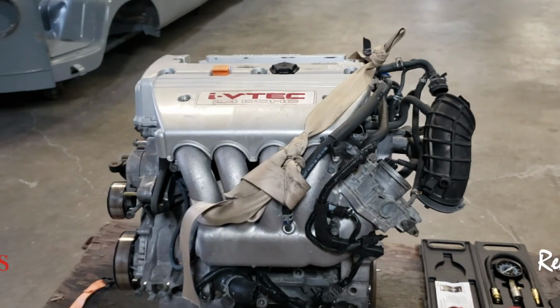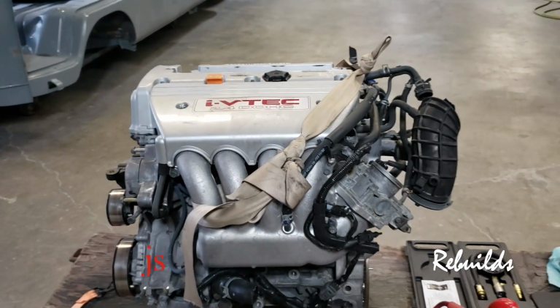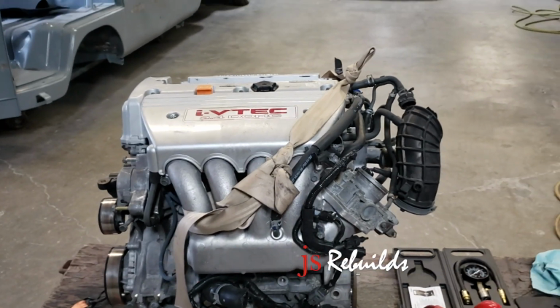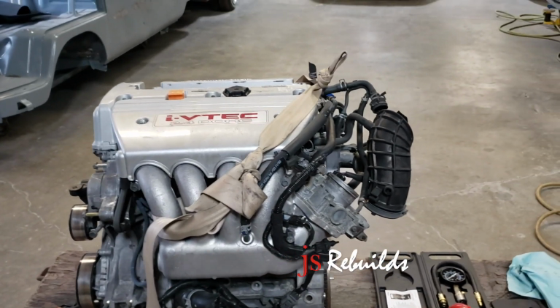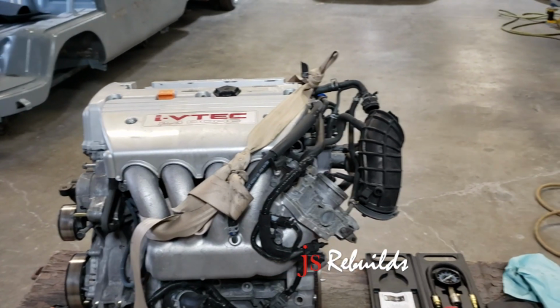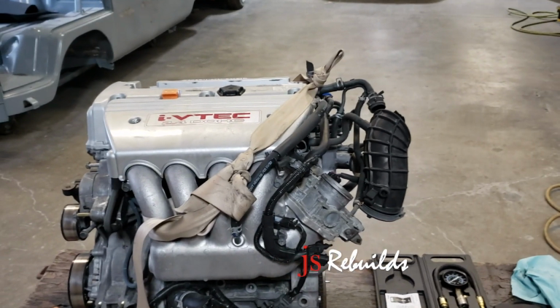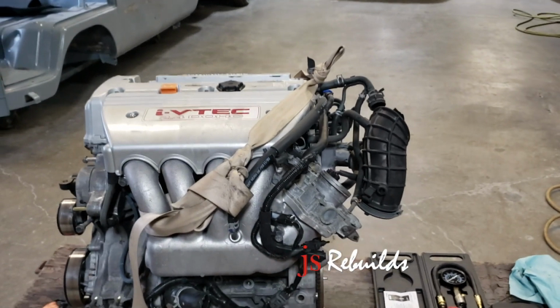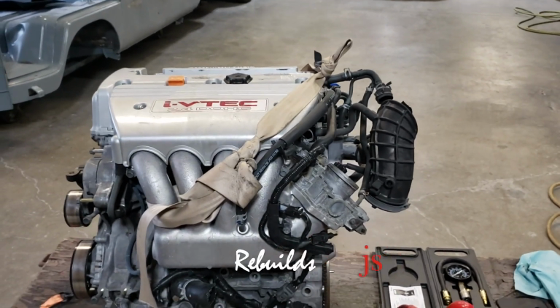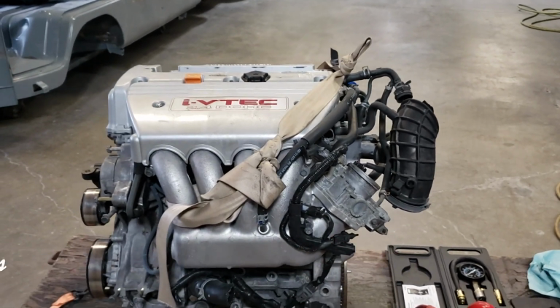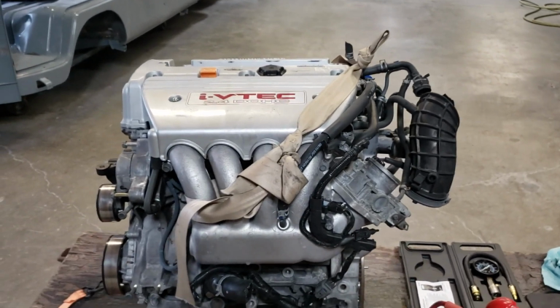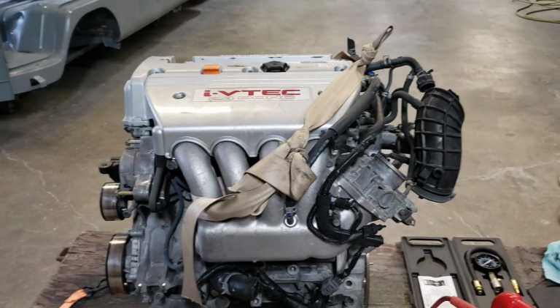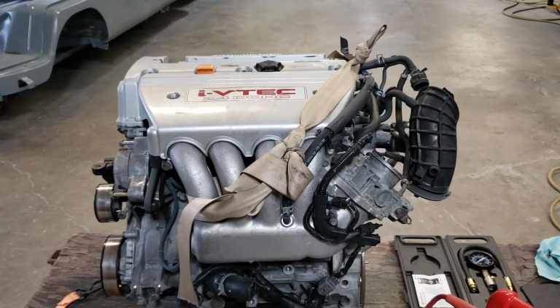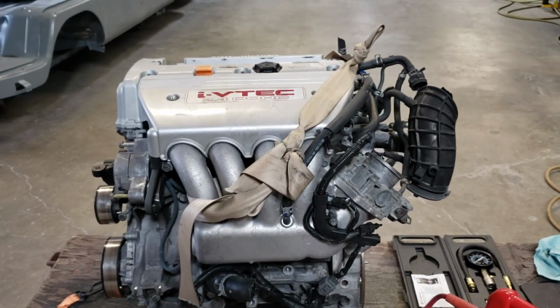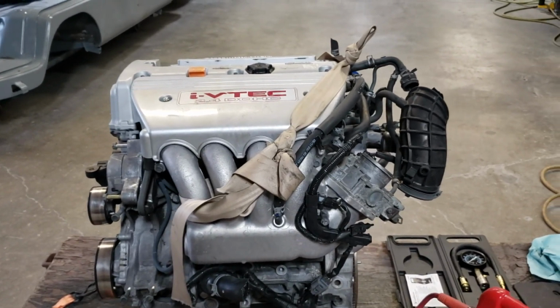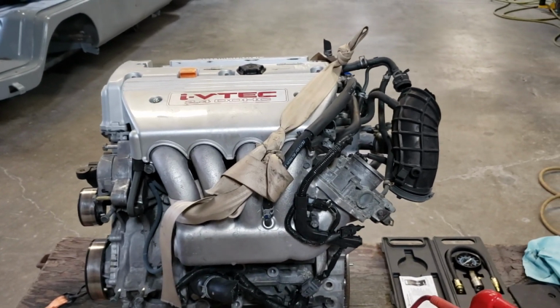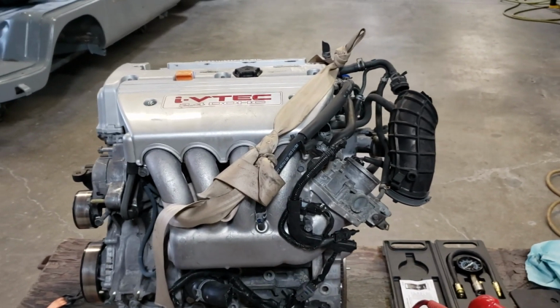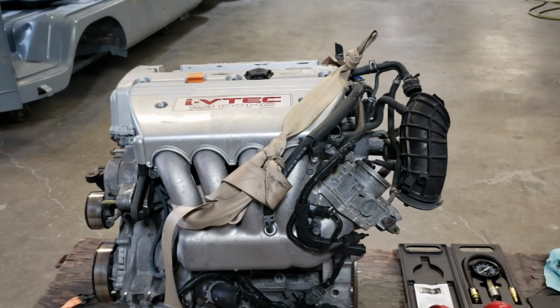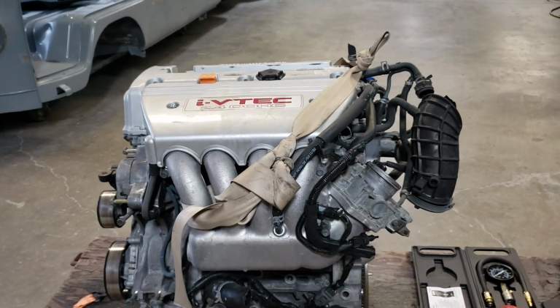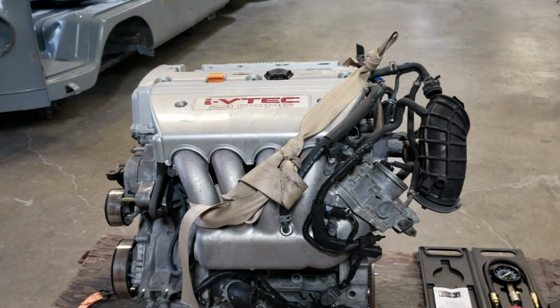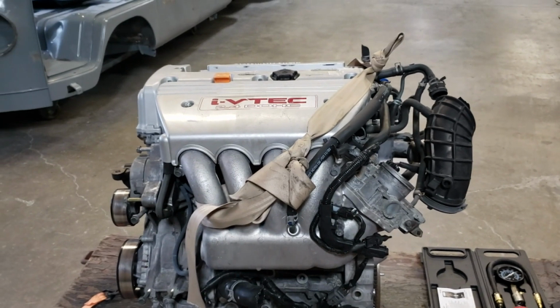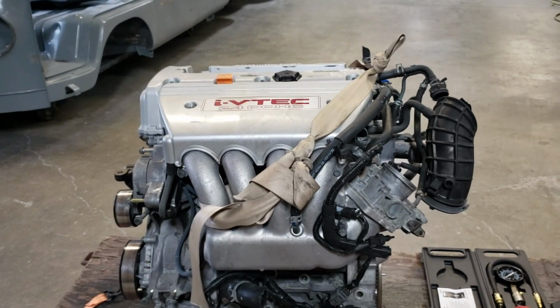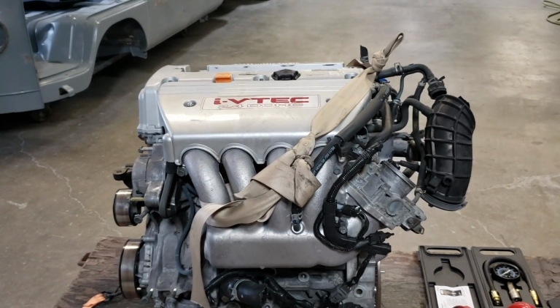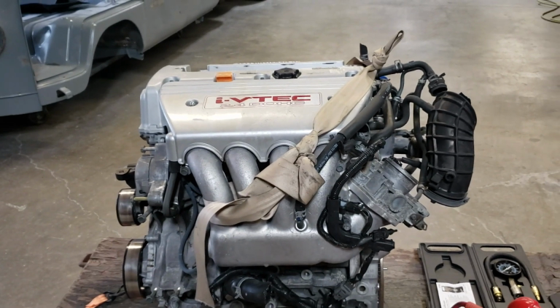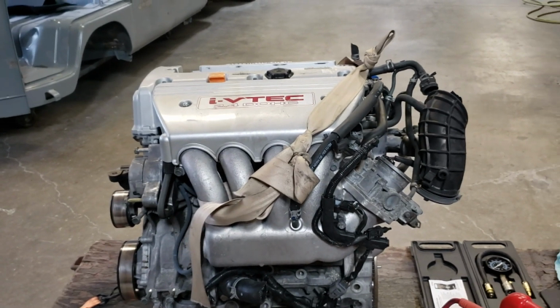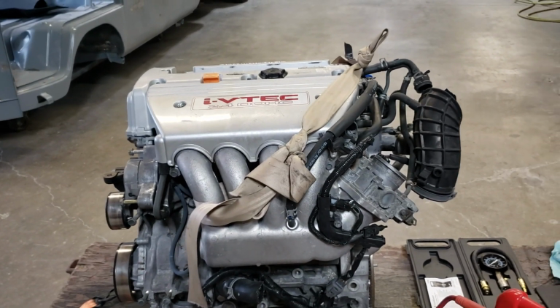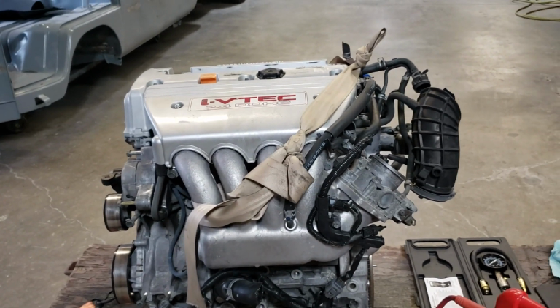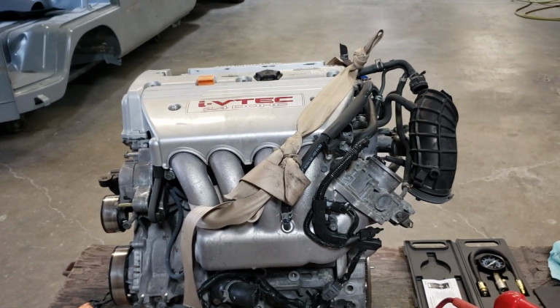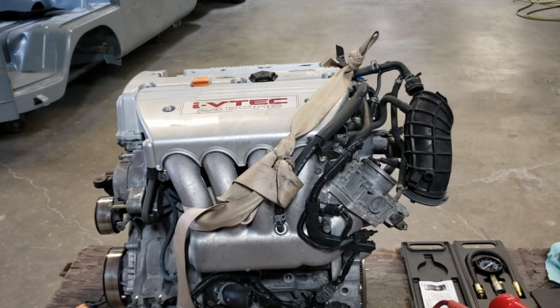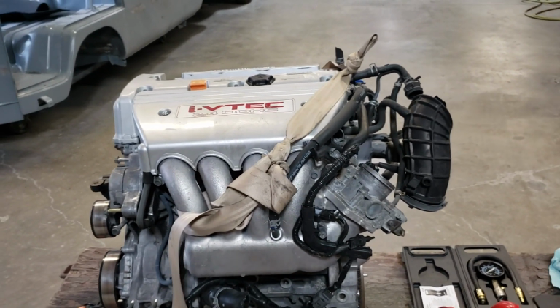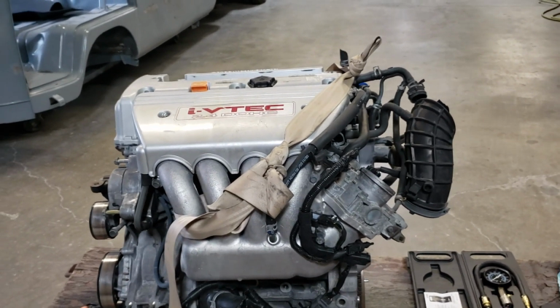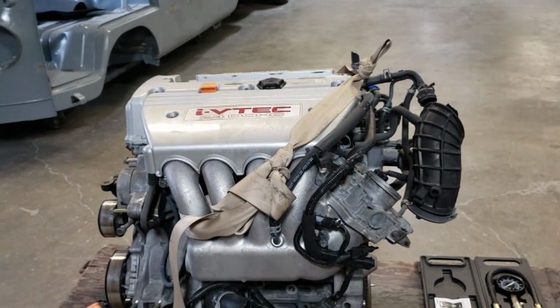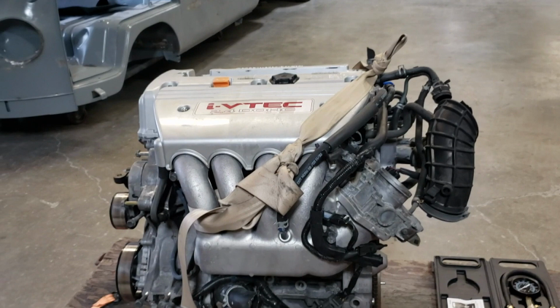Here I have a K24A2 engine, and what I'm going to show you guys is how I will do a compression test with the motor not being in the car.